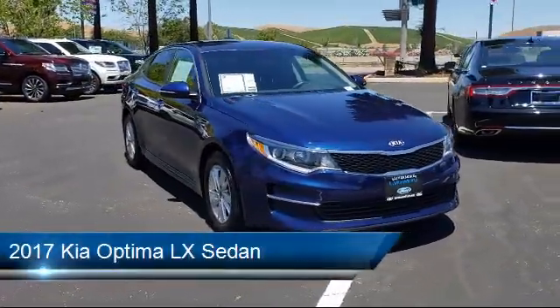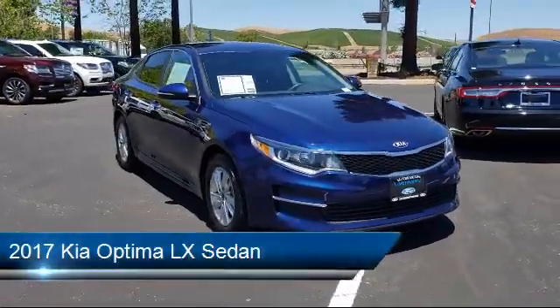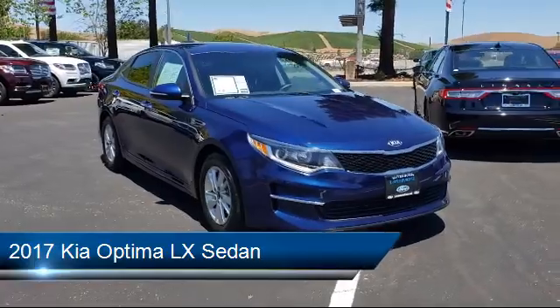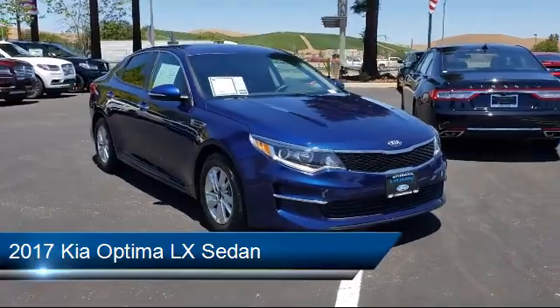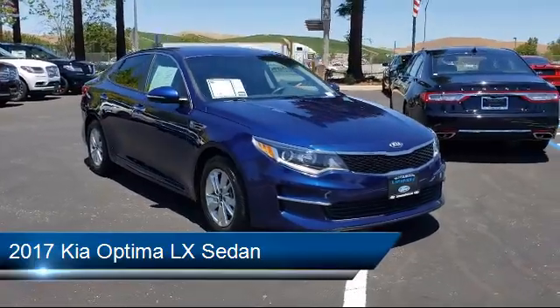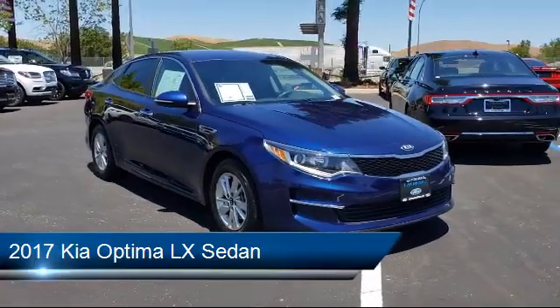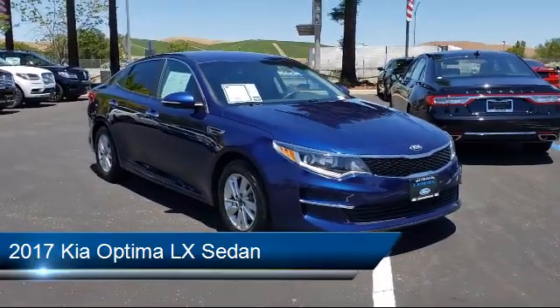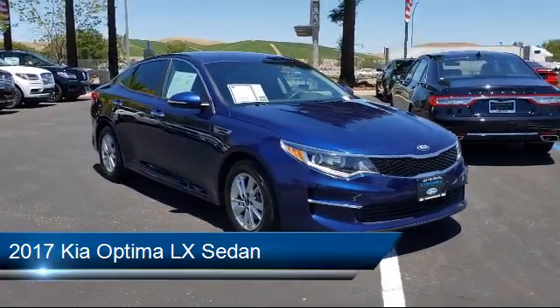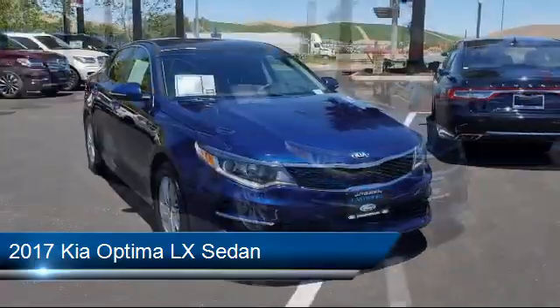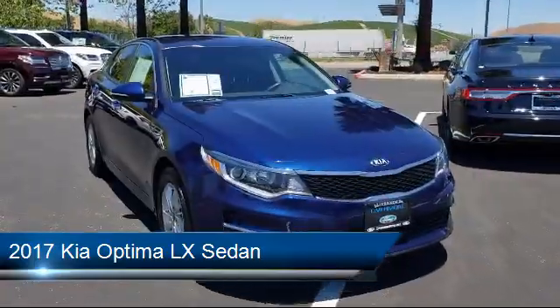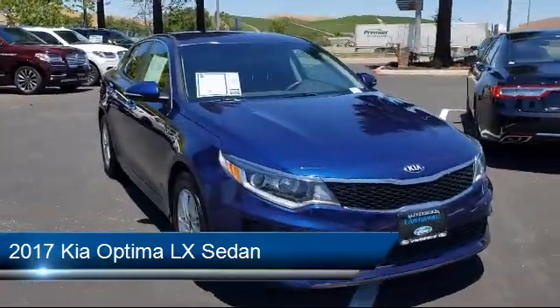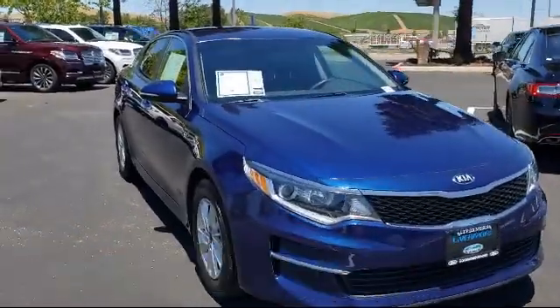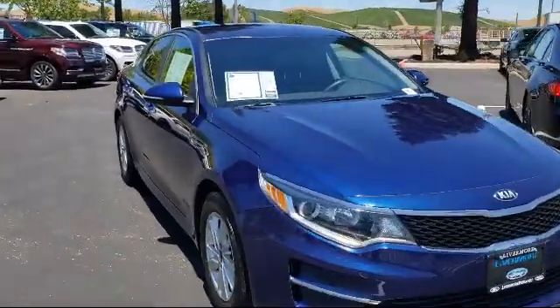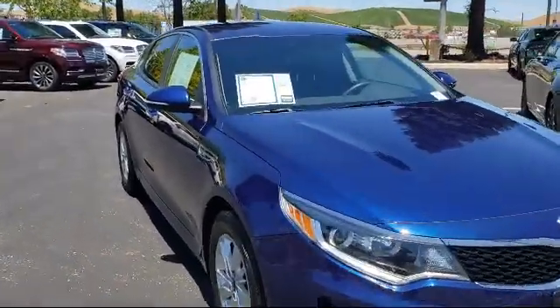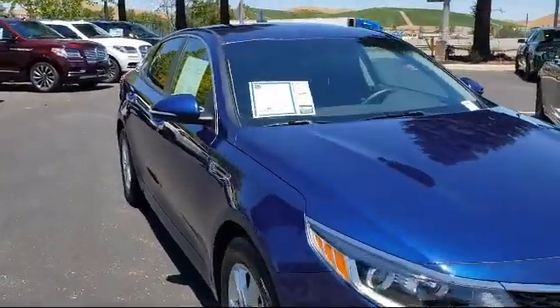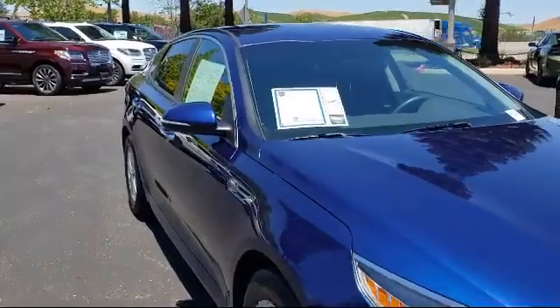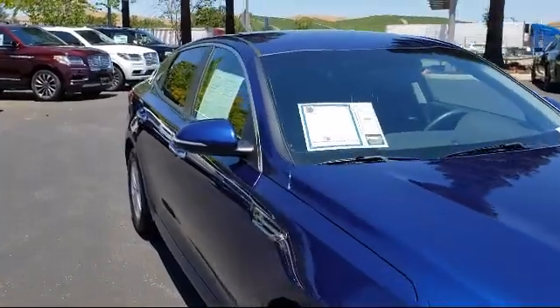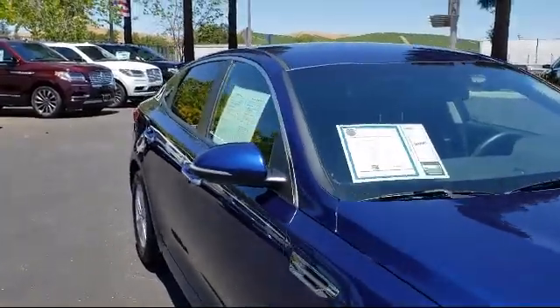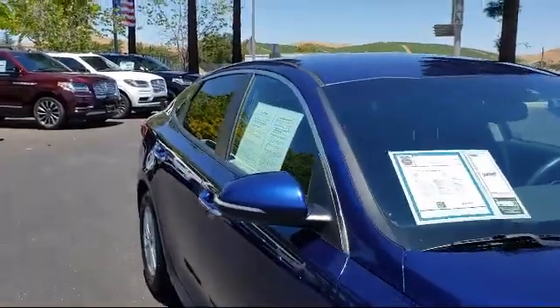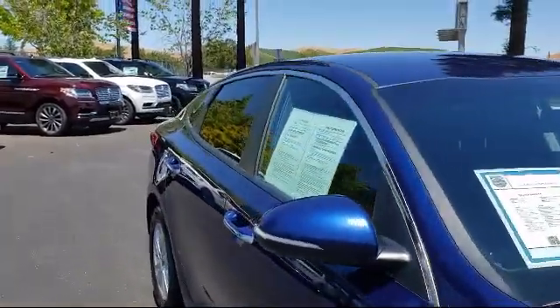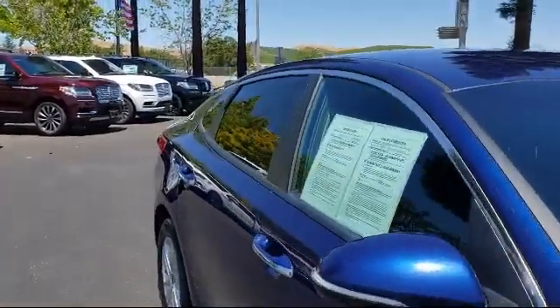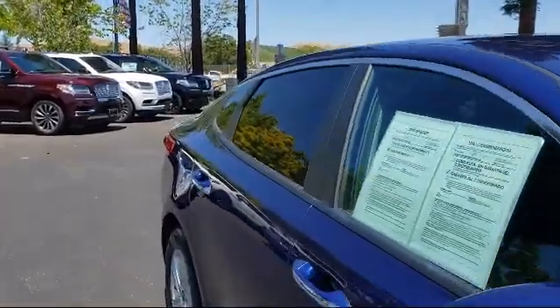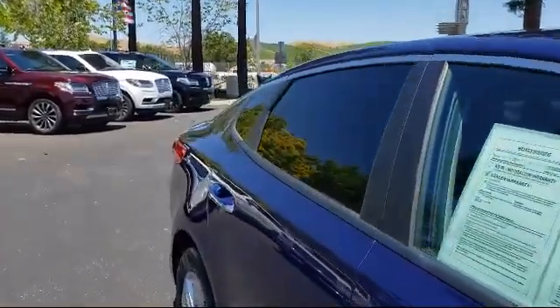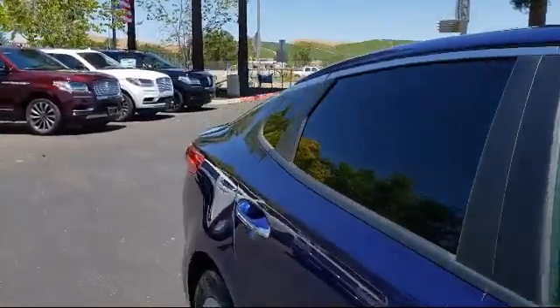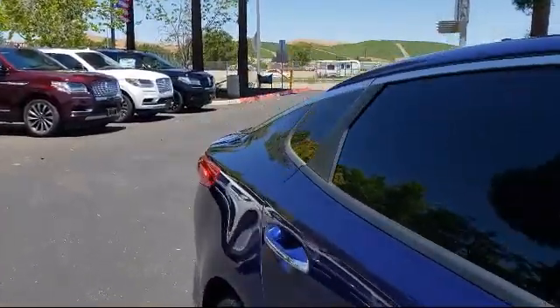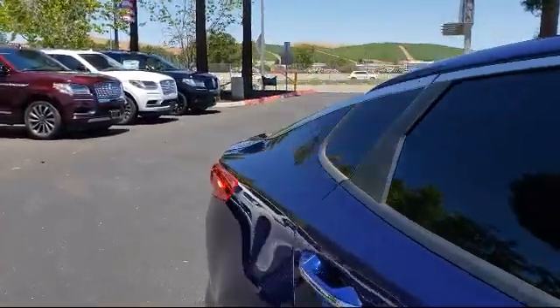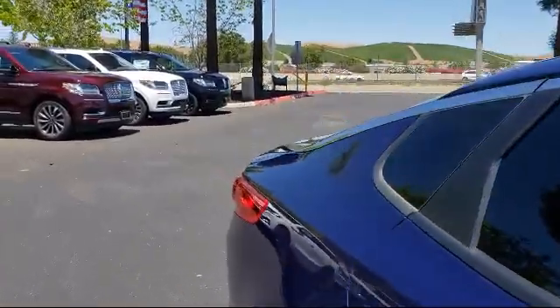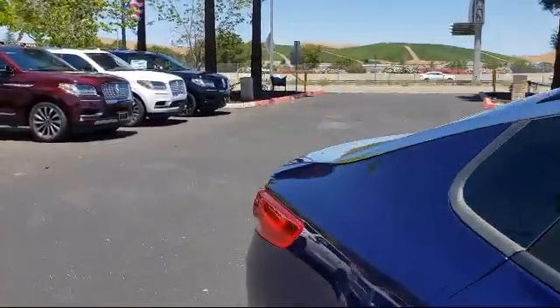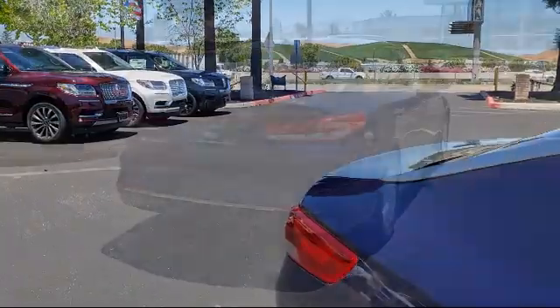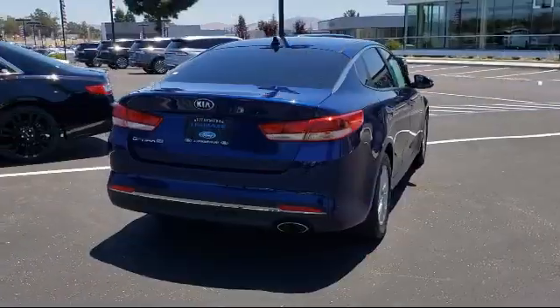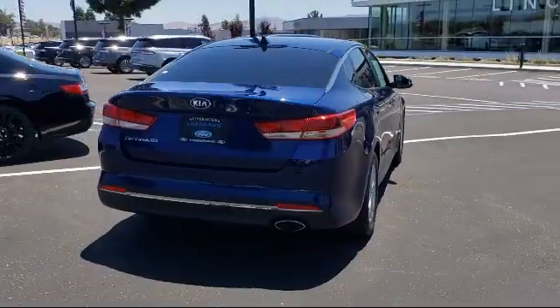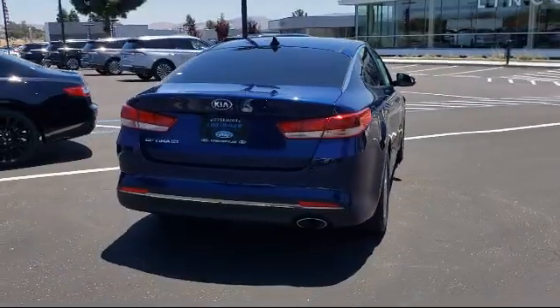It comes equipped with rear view camera, alloy wheels, tire pressure monitoring system, steering wheel controls, split pull down rear seat, and dual front side impact airbags.